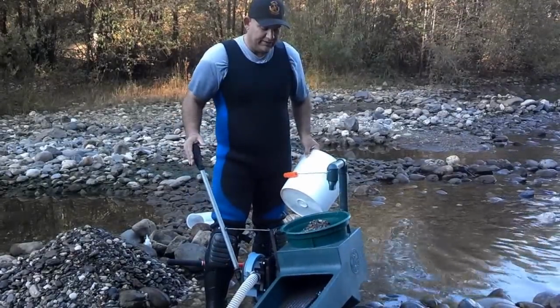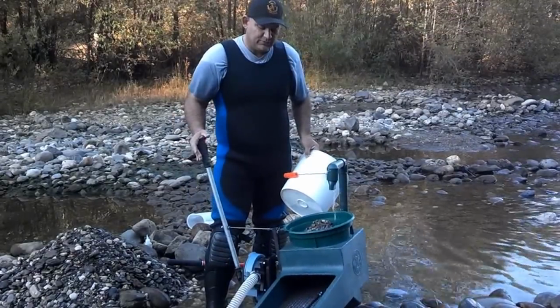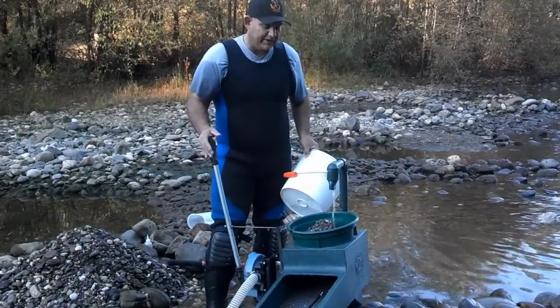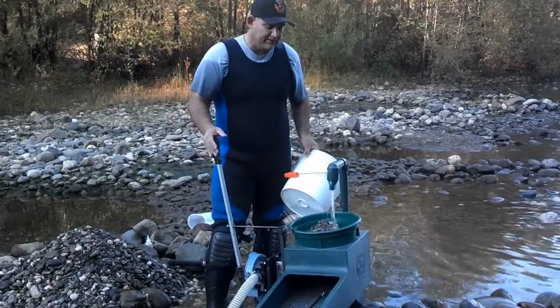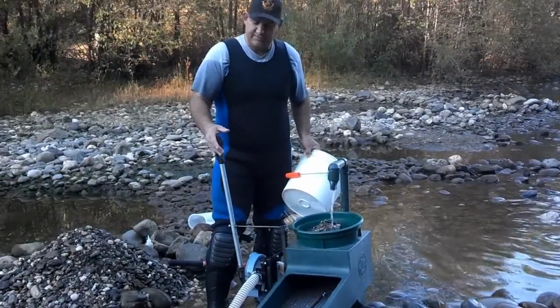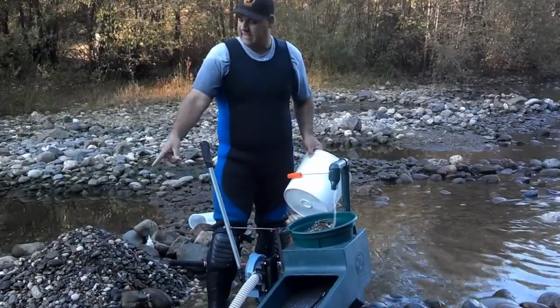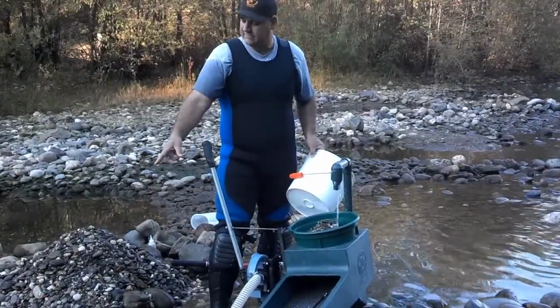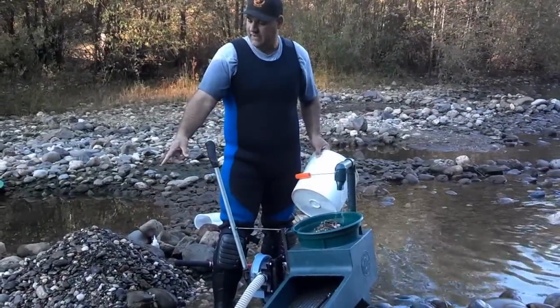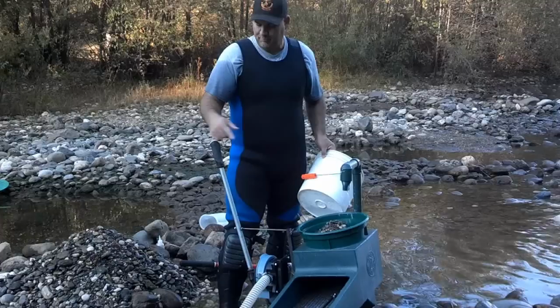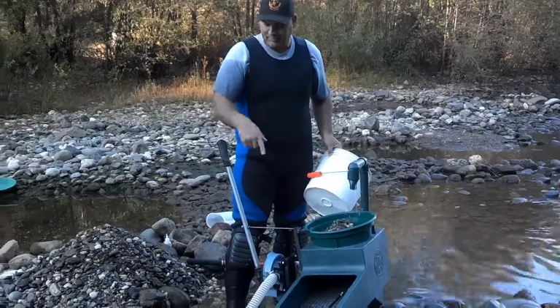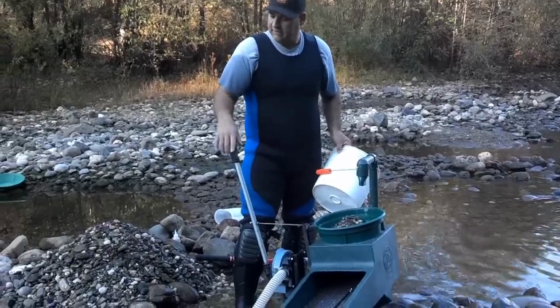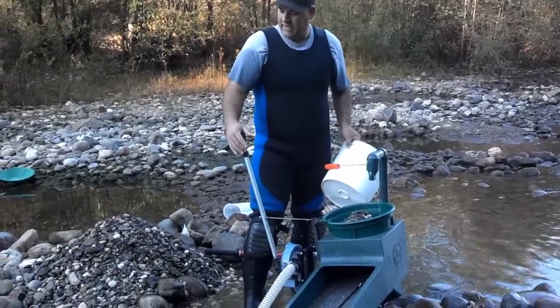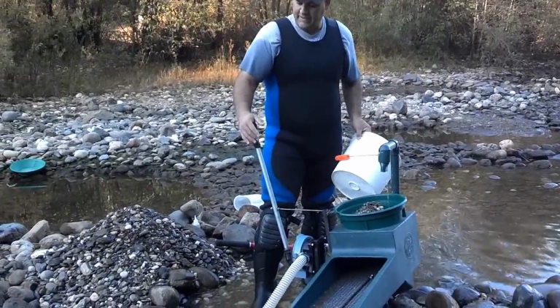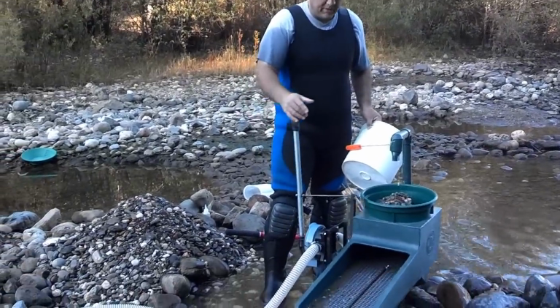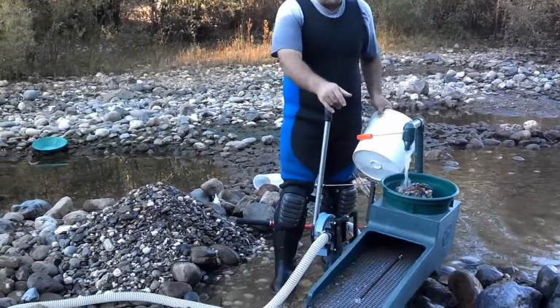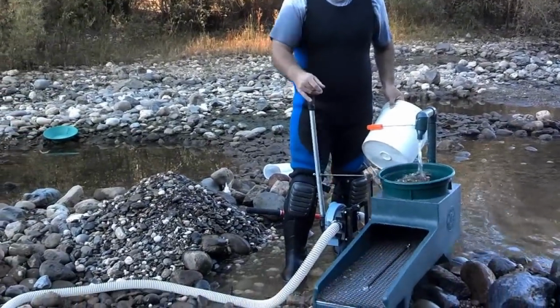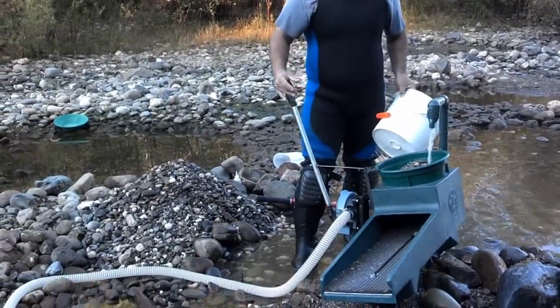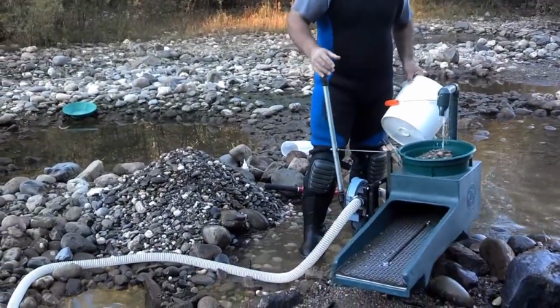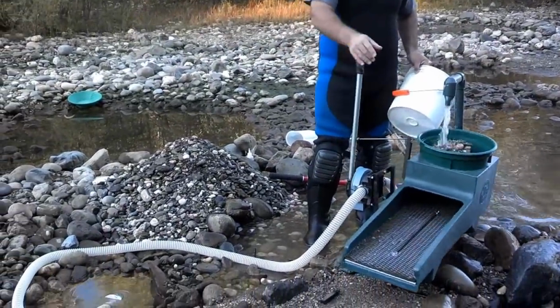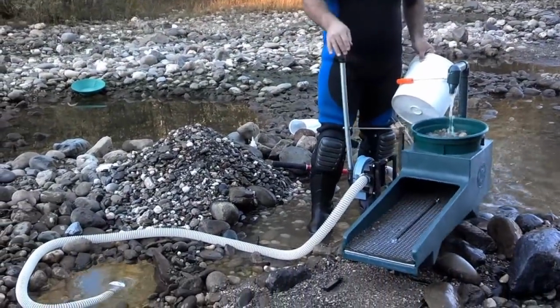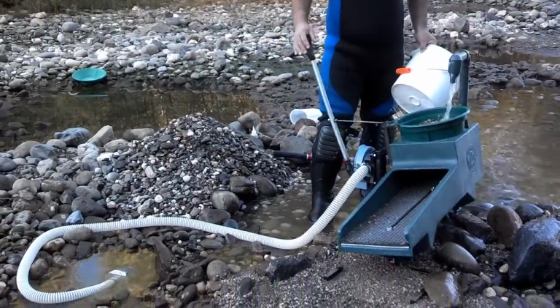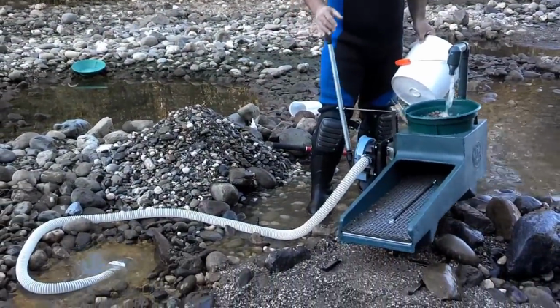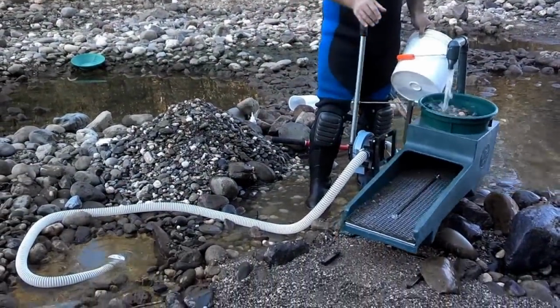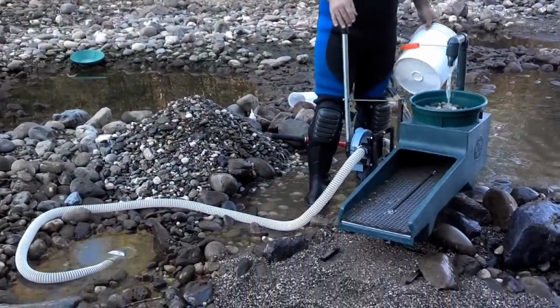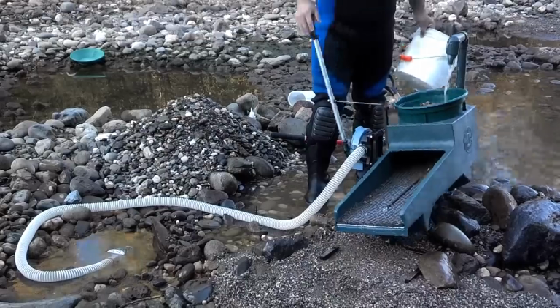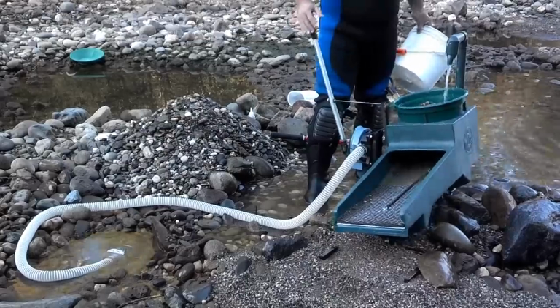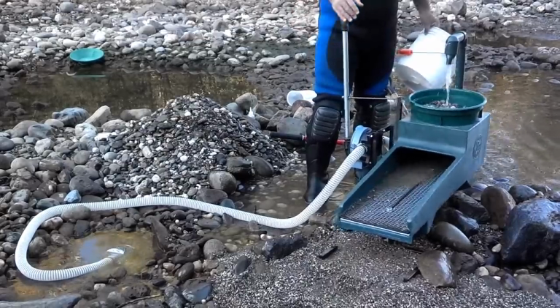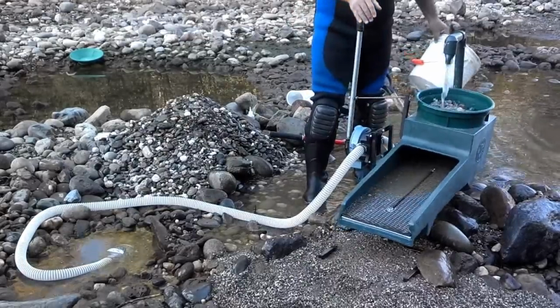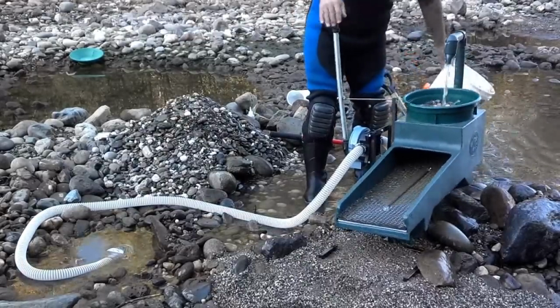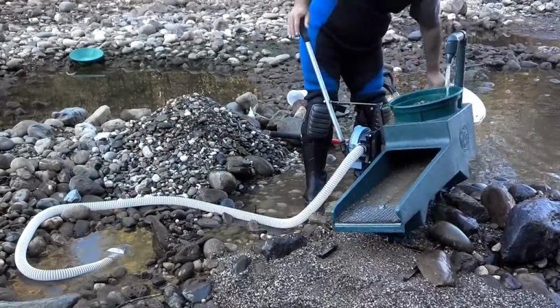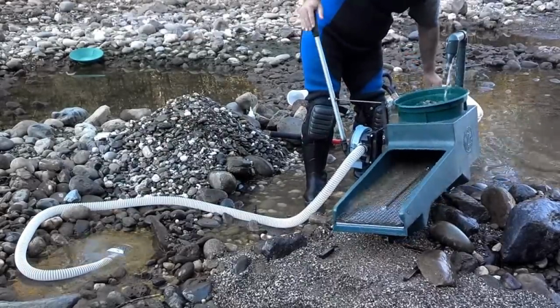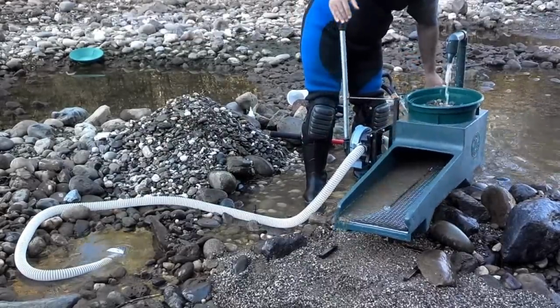One thing that's really great about this is that it has a pump, and as you pump it, it also rocks the box. This agitates and classifies at the same time.